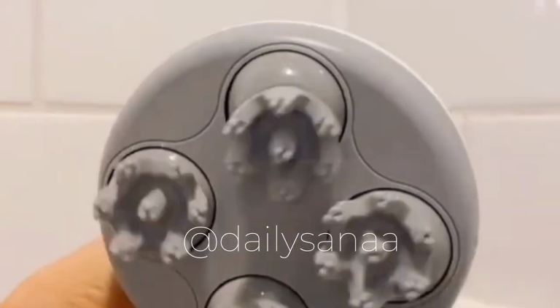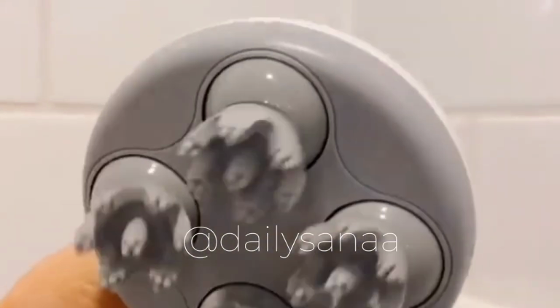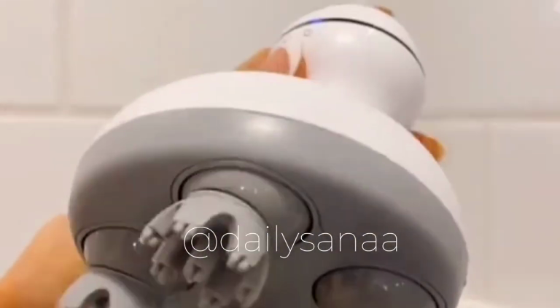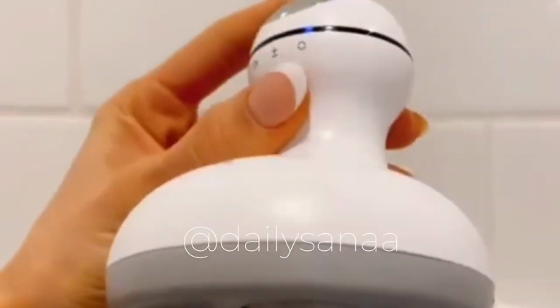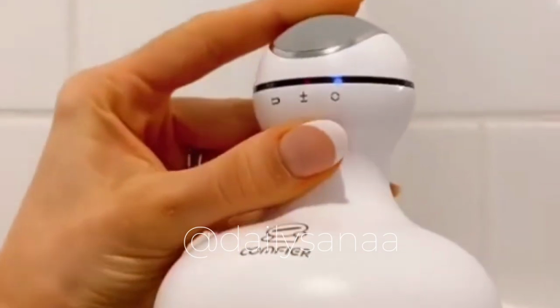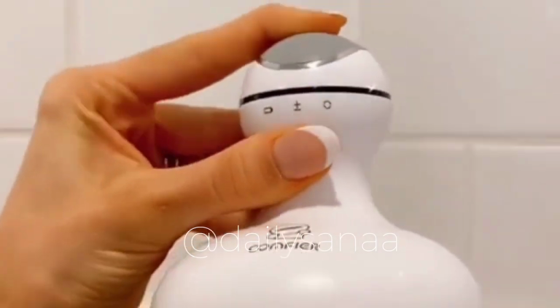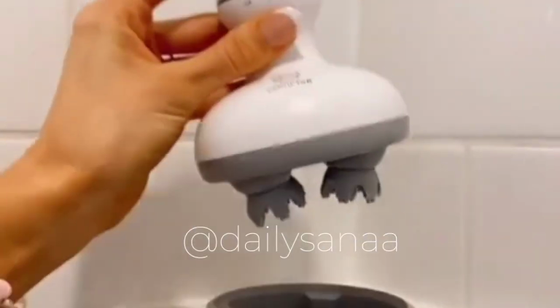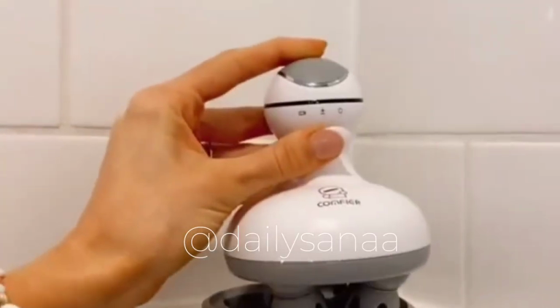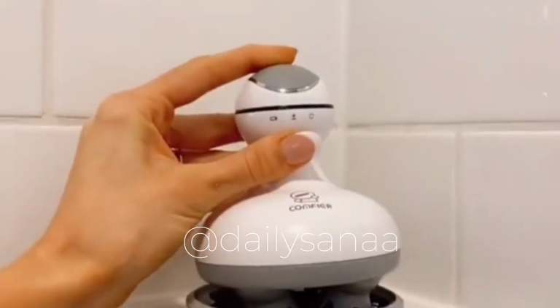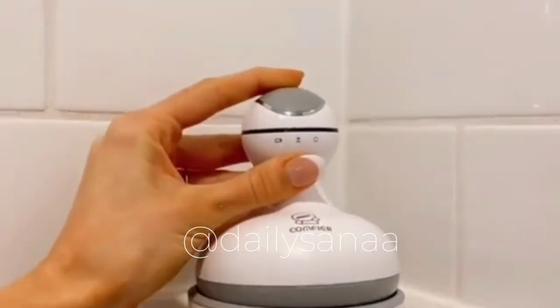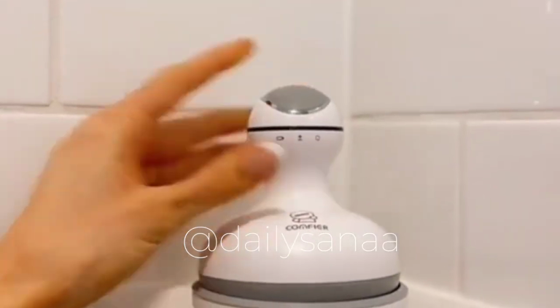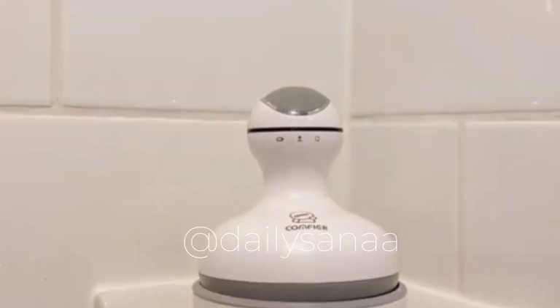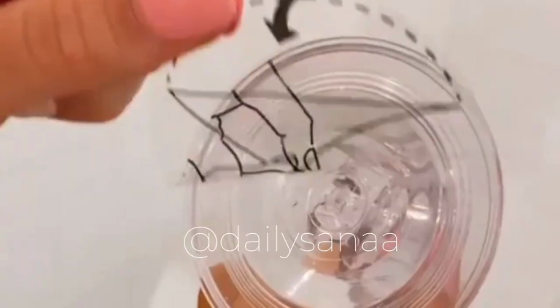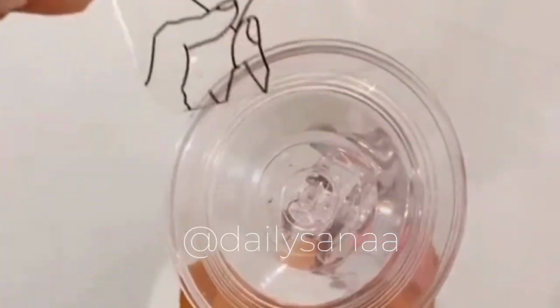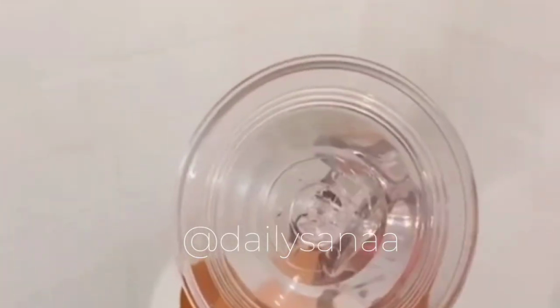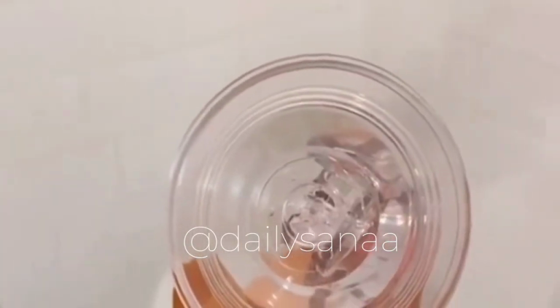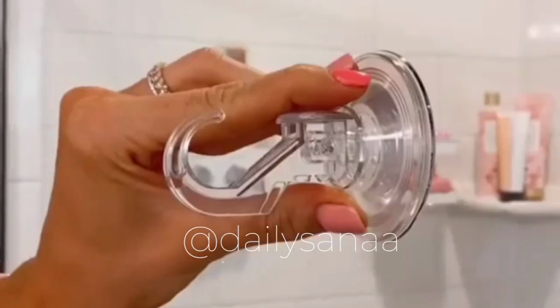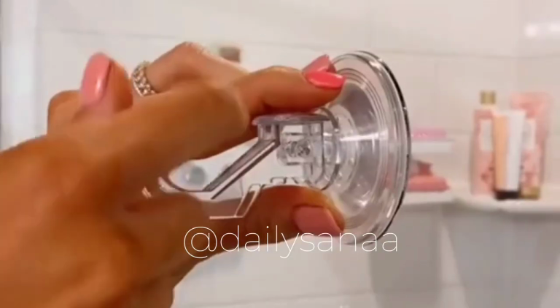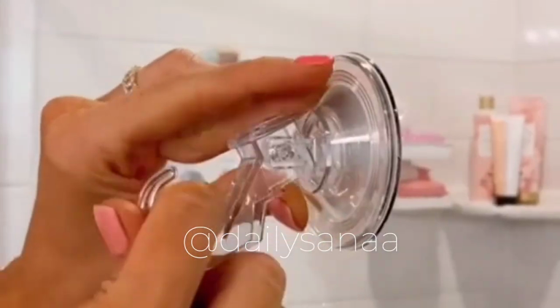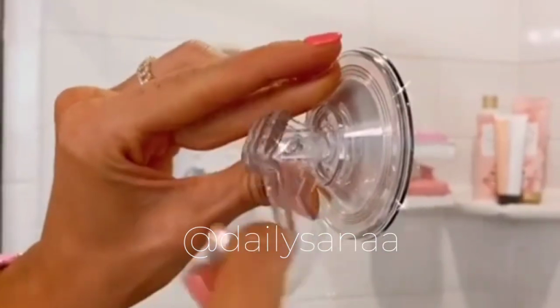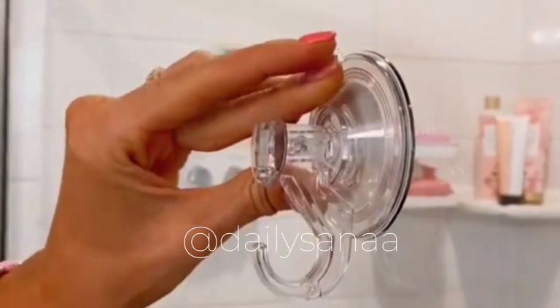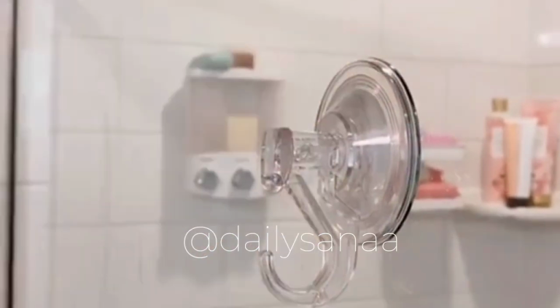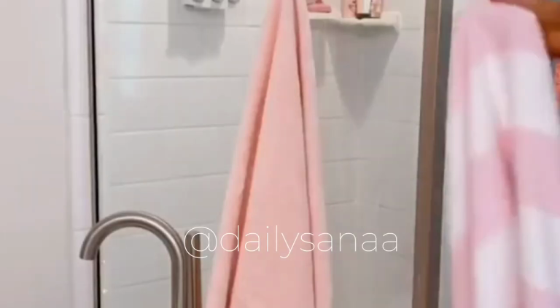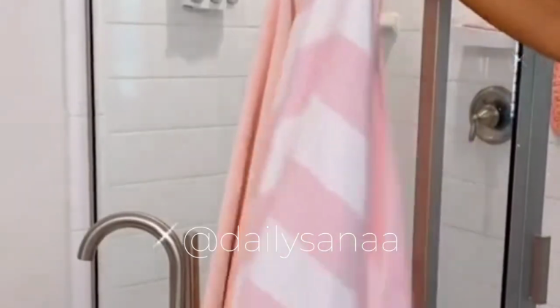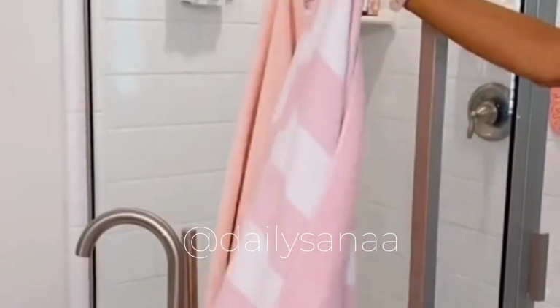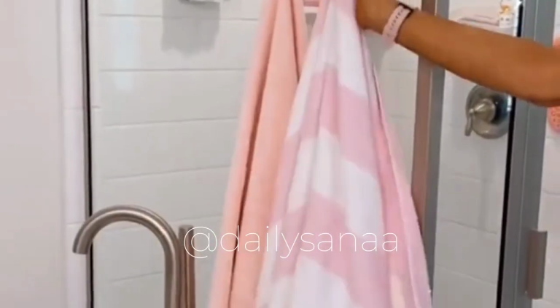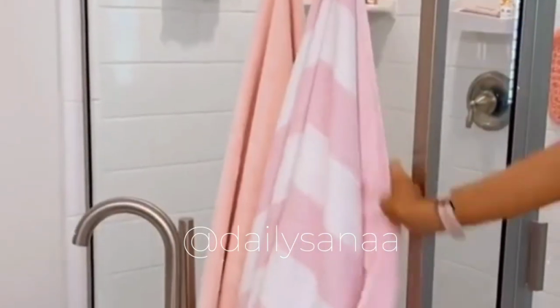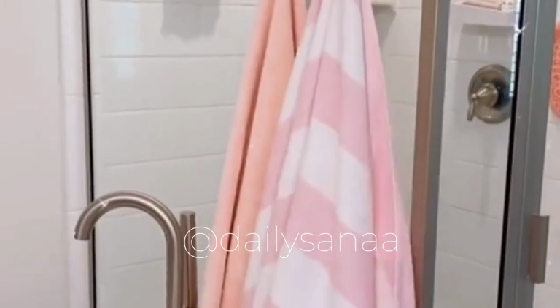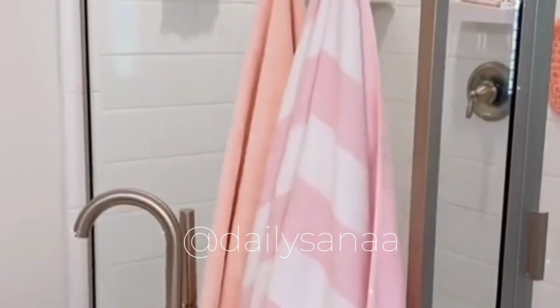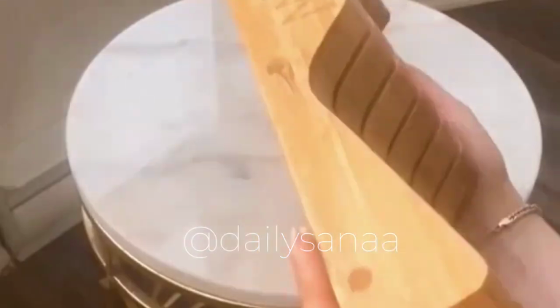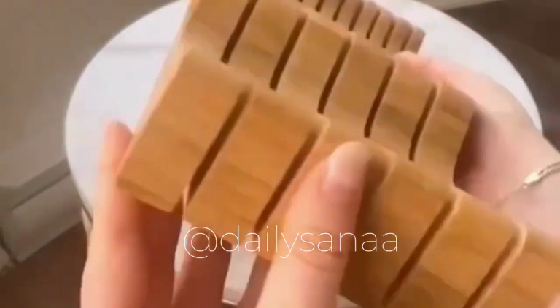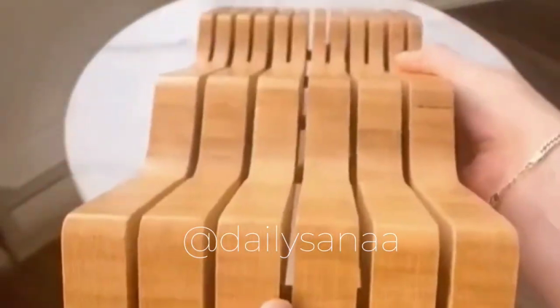These shower steamers come in six scents and turn your shower into a spa-like experience. This electric scalp massager is perfect for stimulating hair growth and getting a deep clean when washing your hair. These rental-friendly acrylic hooks work on tile or glass and add a little extra storage to your bathroom.